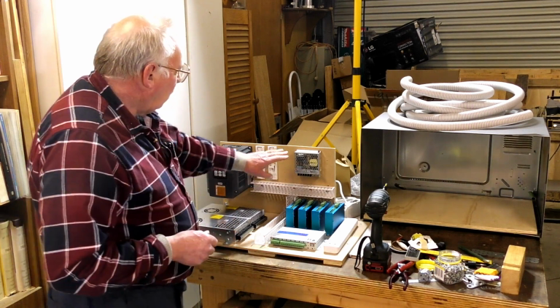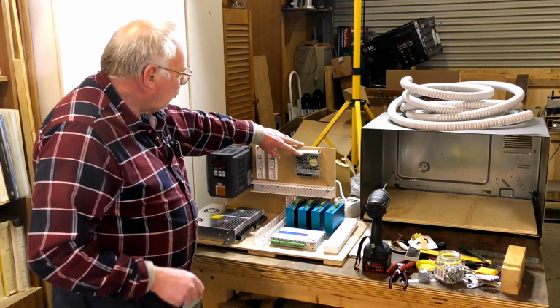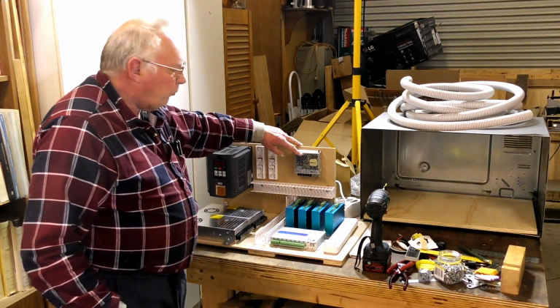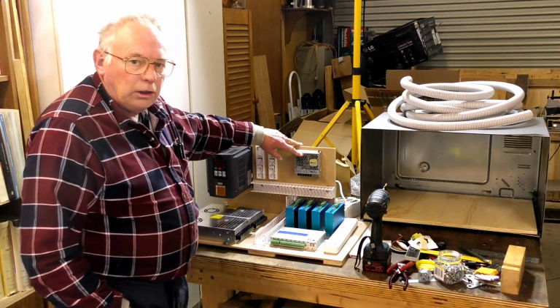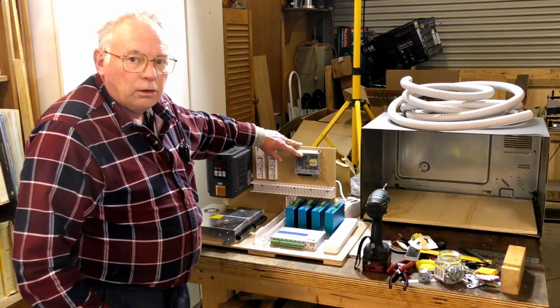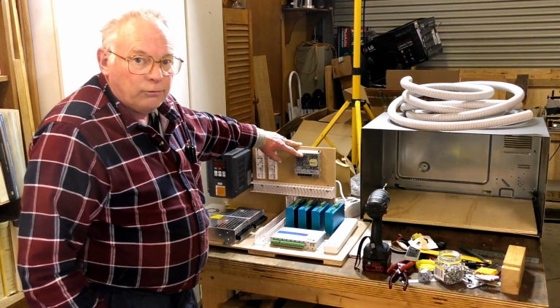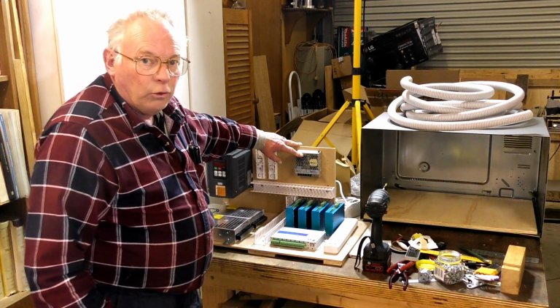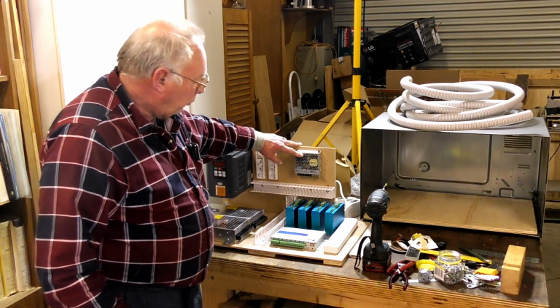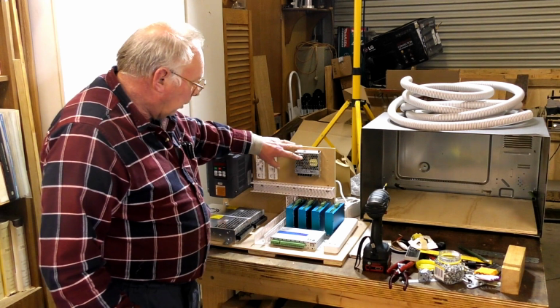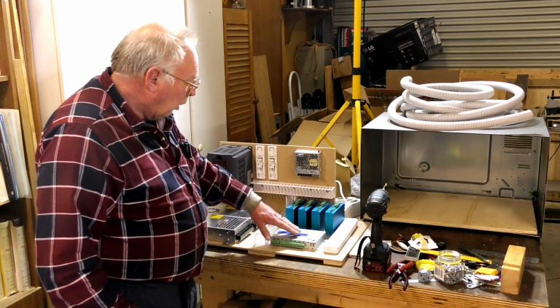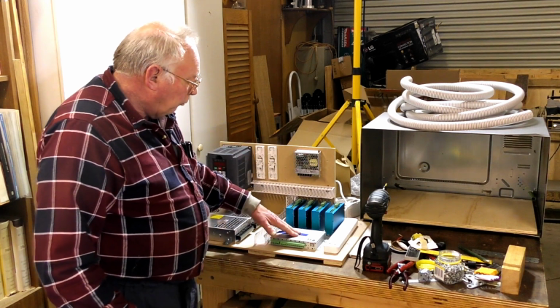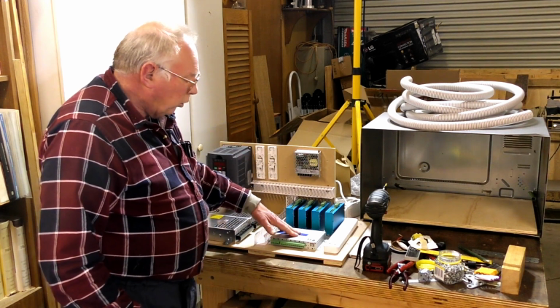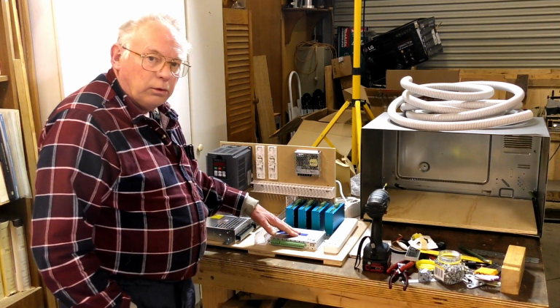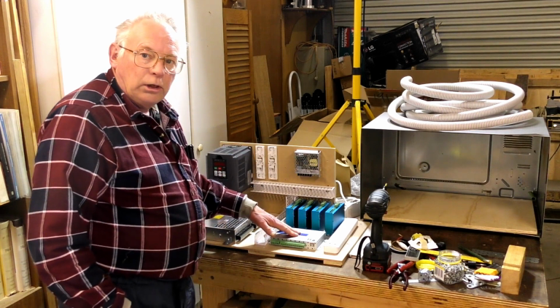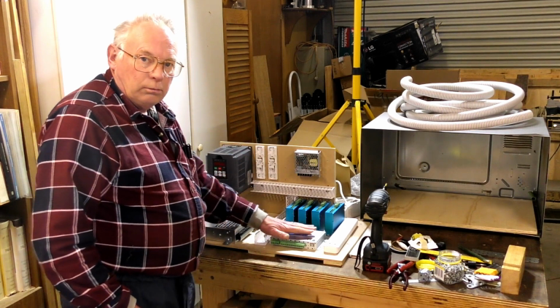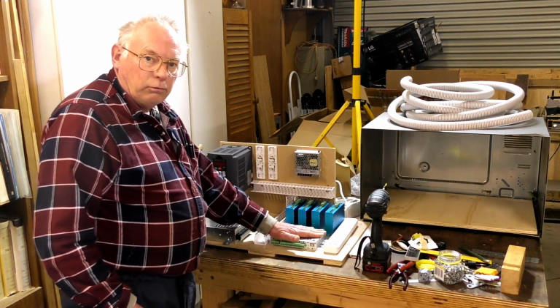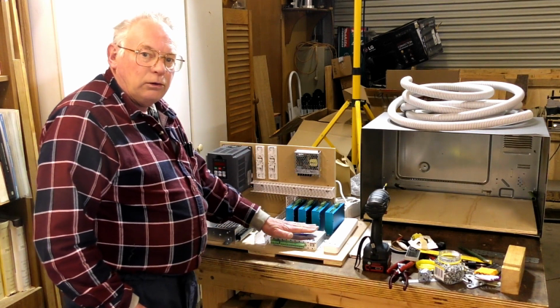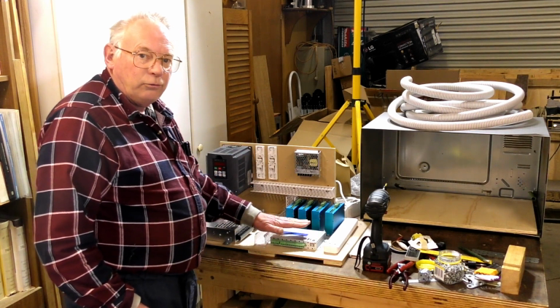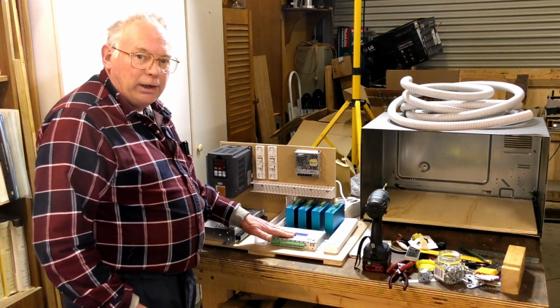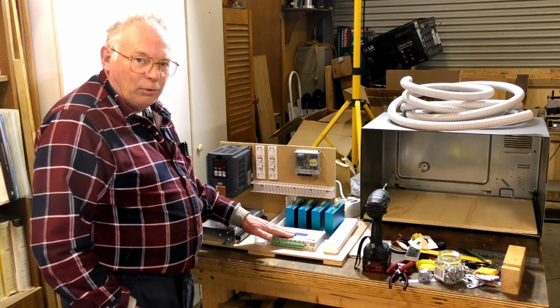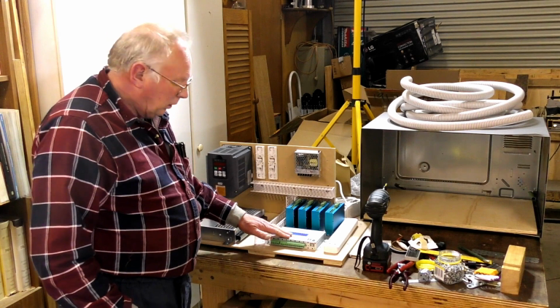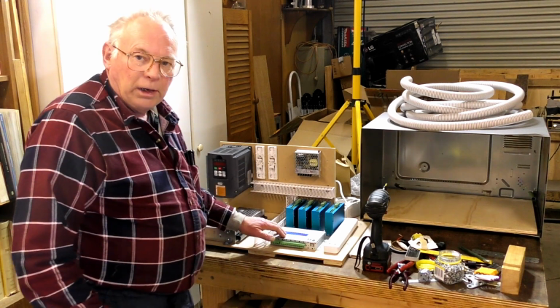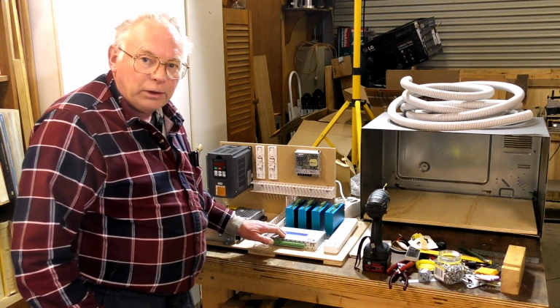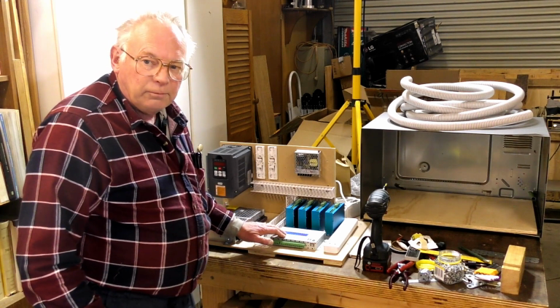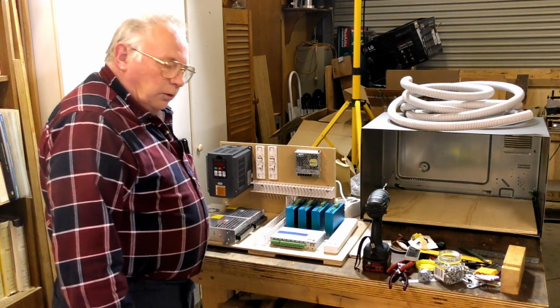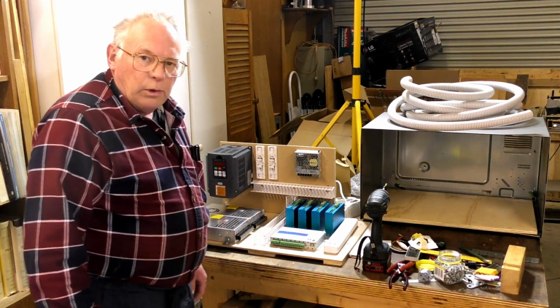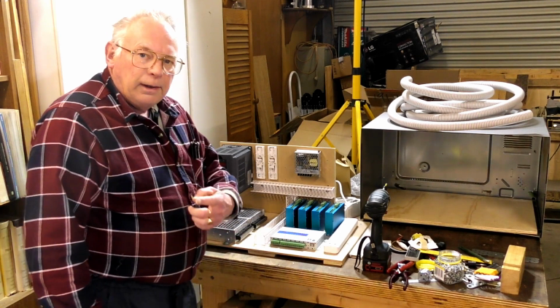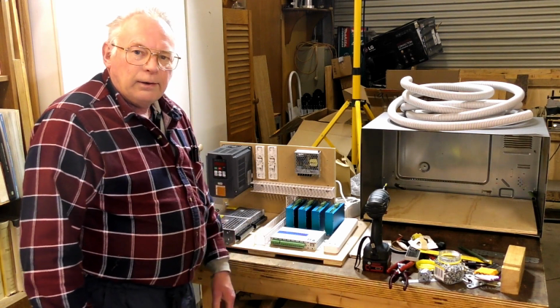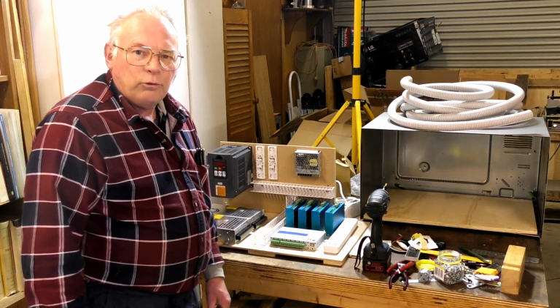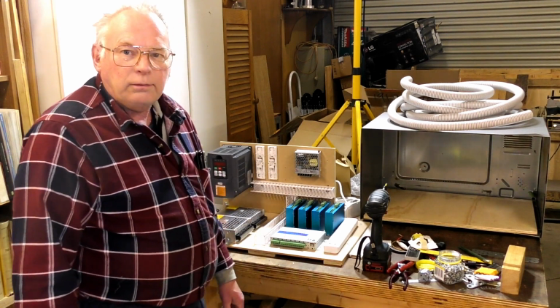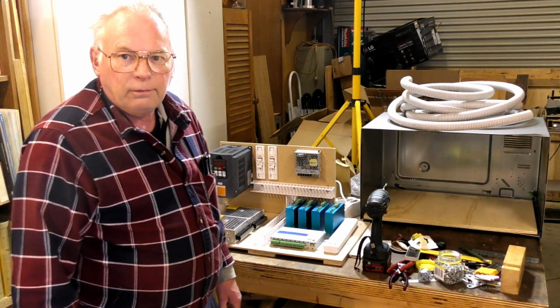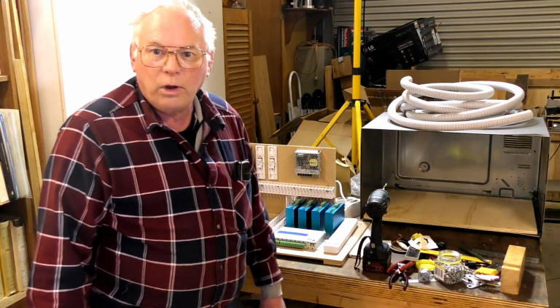And of course this is the 24-volt power supply for the rather nice breakout board for Mach3. So let's start running the wiring.